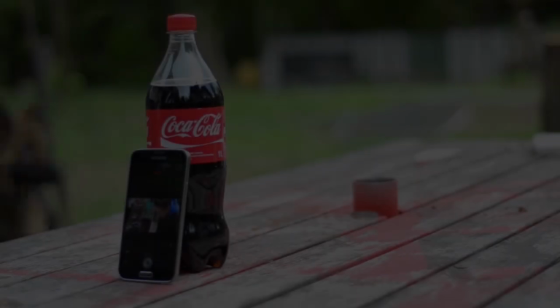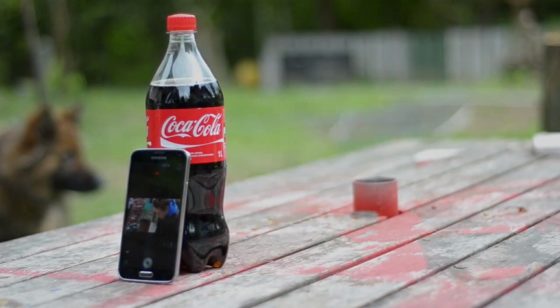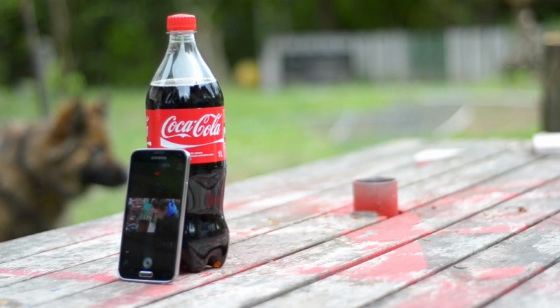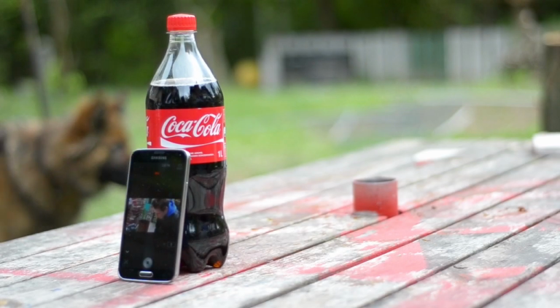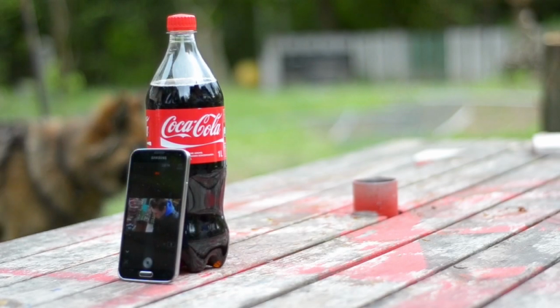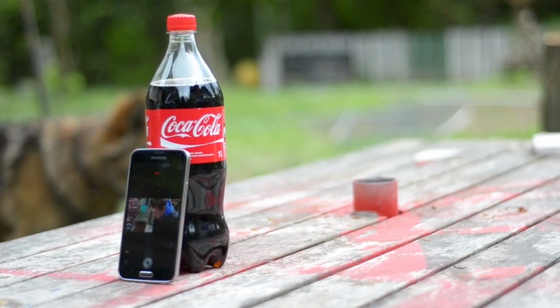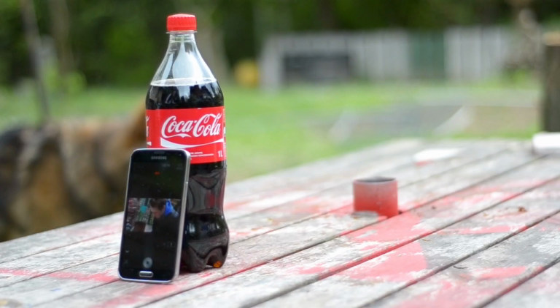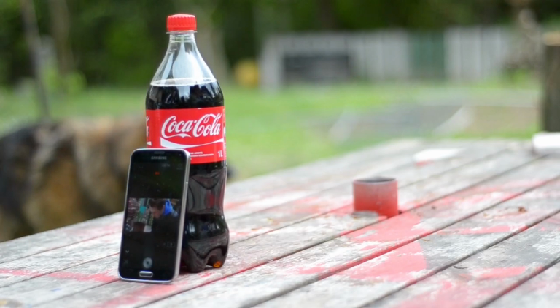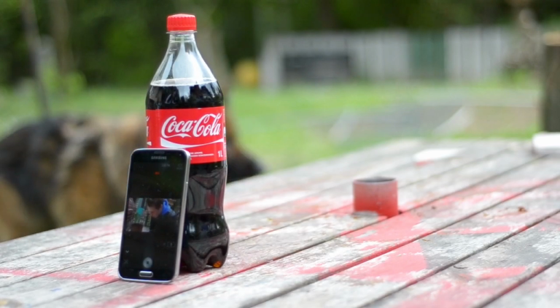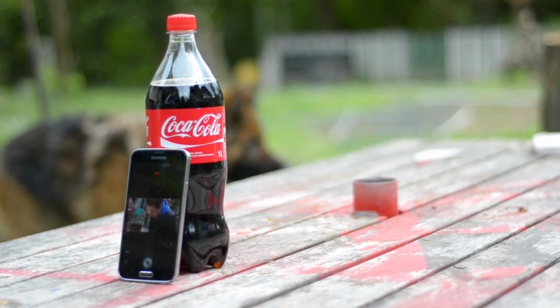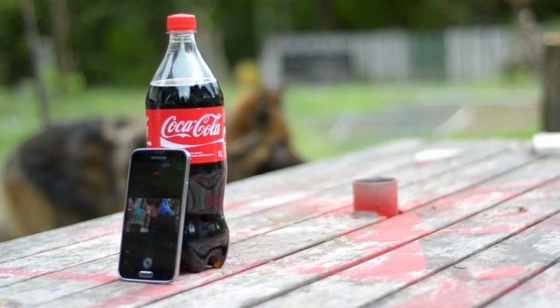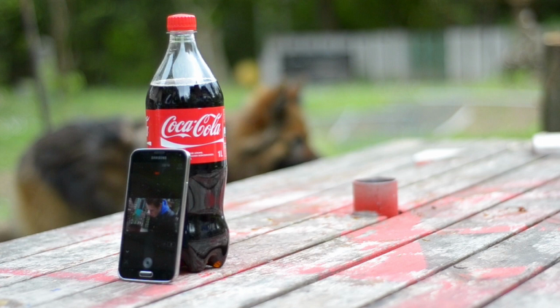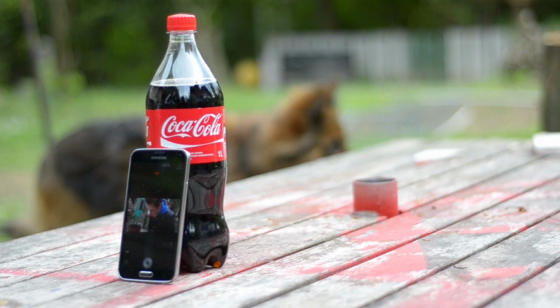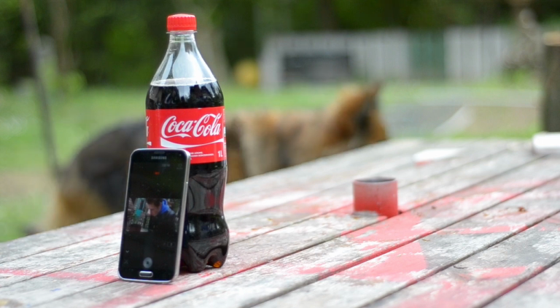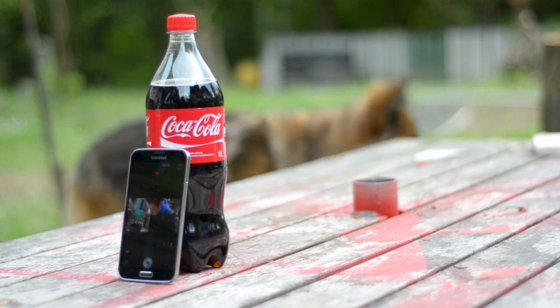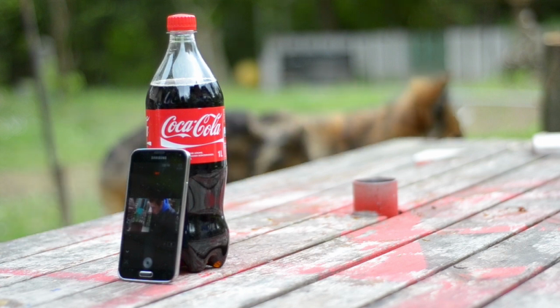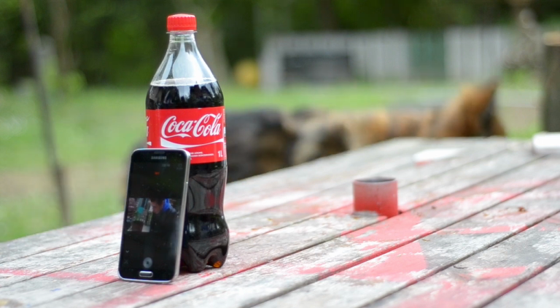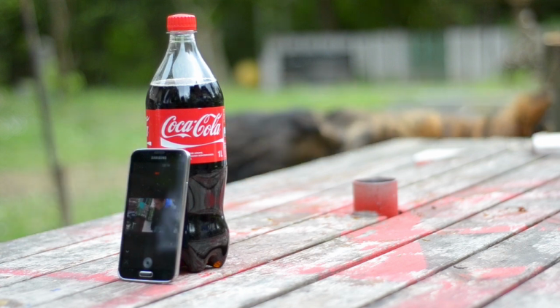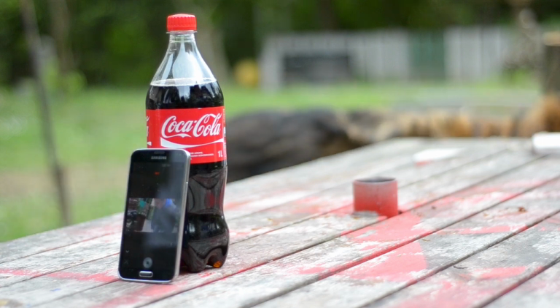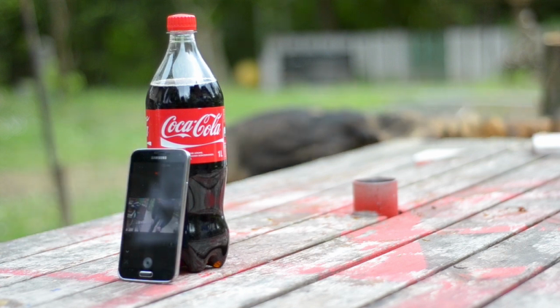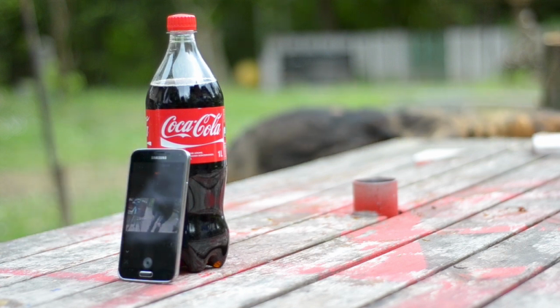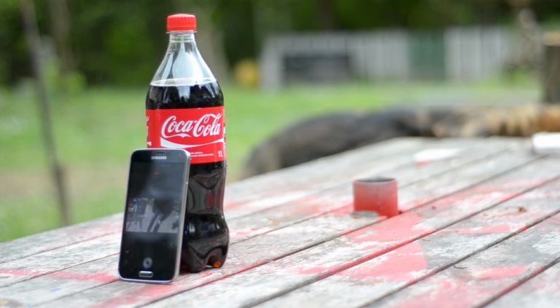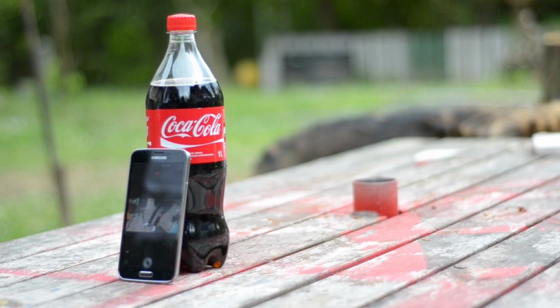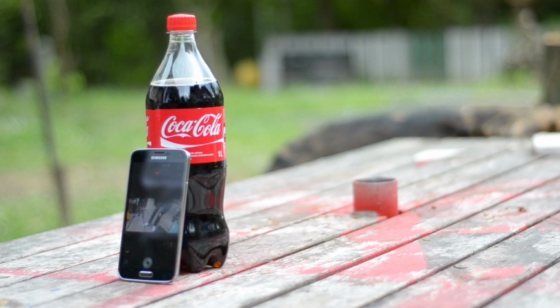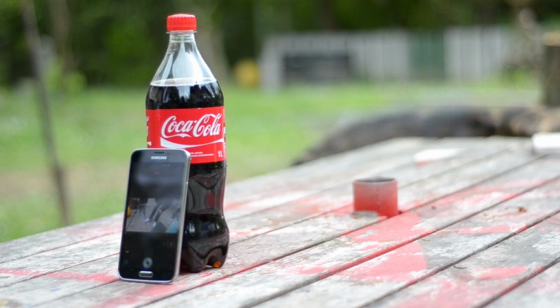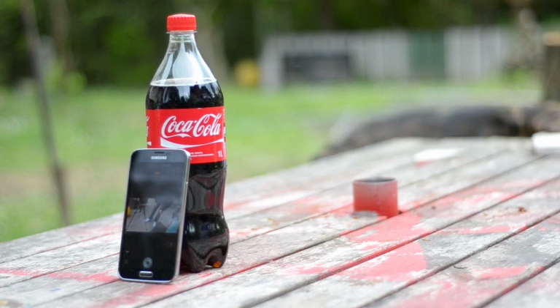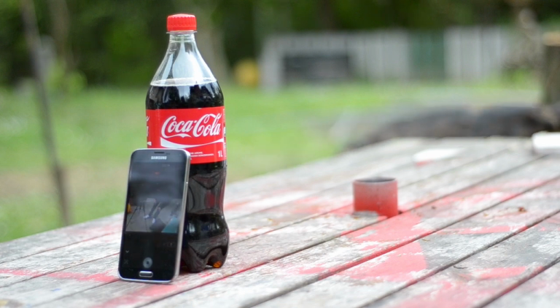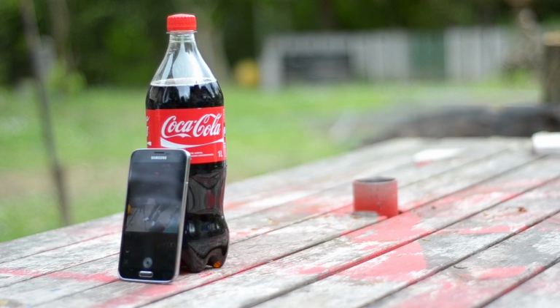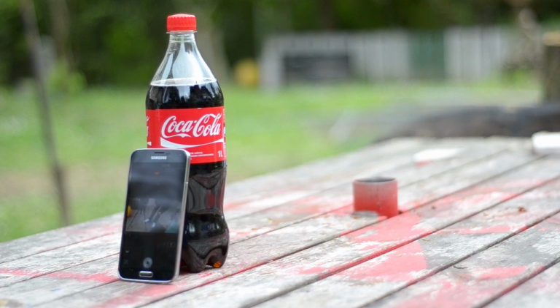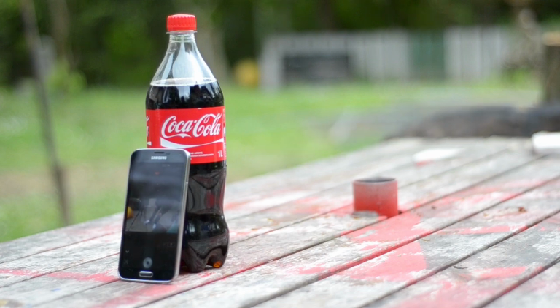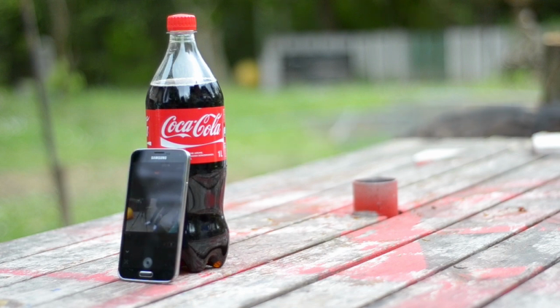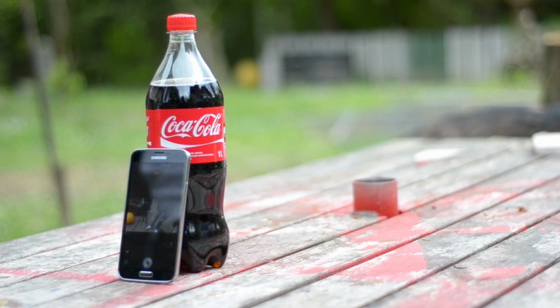What's up everyone, my name is Ben and today I have an epic video for you guys. This is the Samsung Galaxy S5 versus a bottle of Coca-Cola test video. I'll be pouring one liter of Coca-Cola directly on this device, and I will jump right into this video.